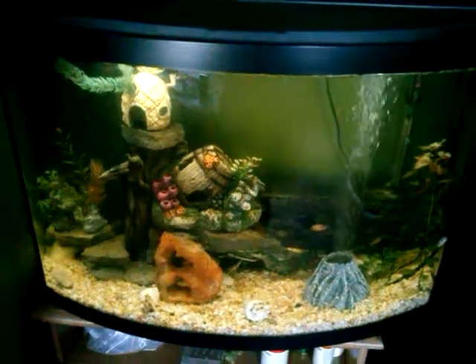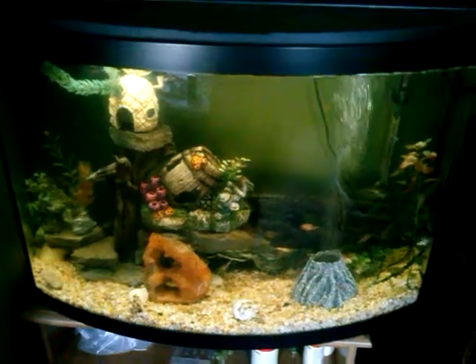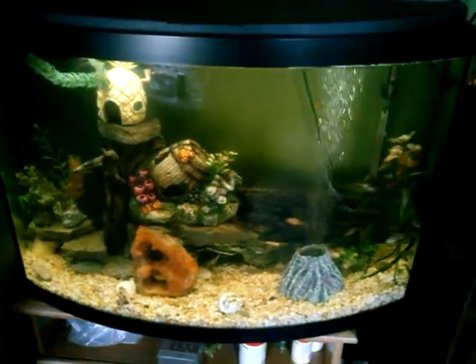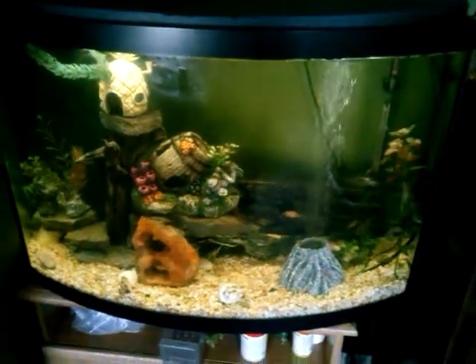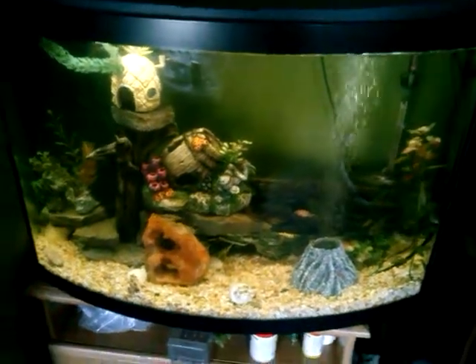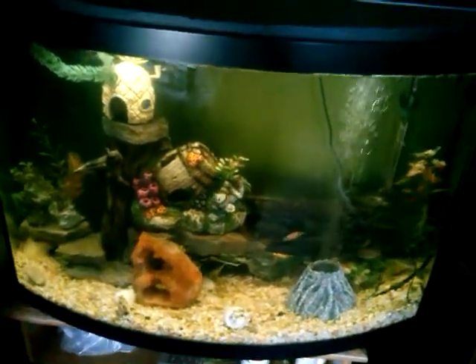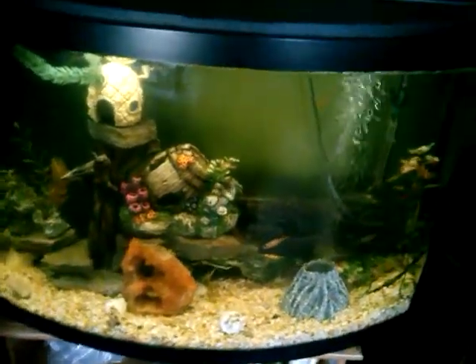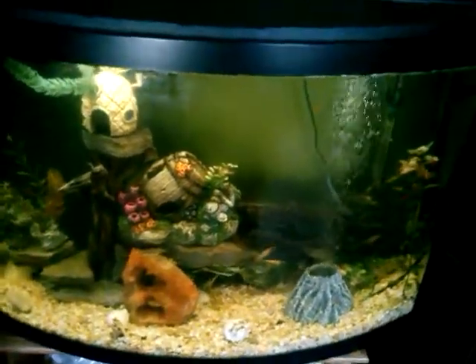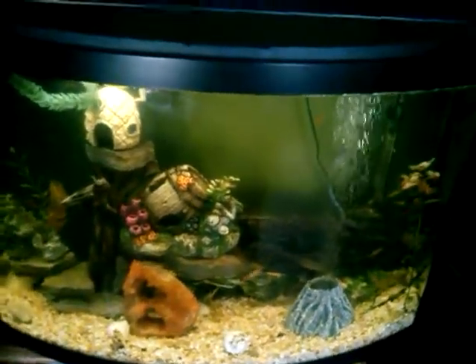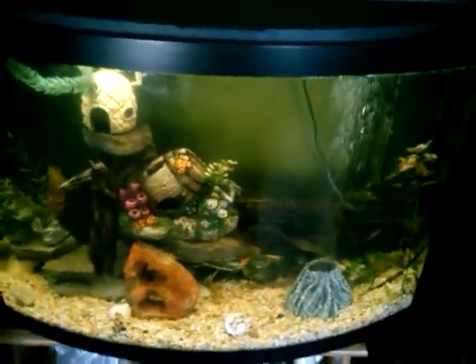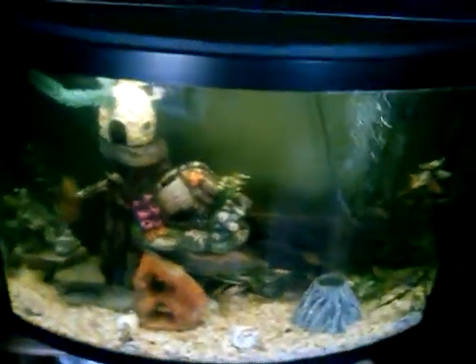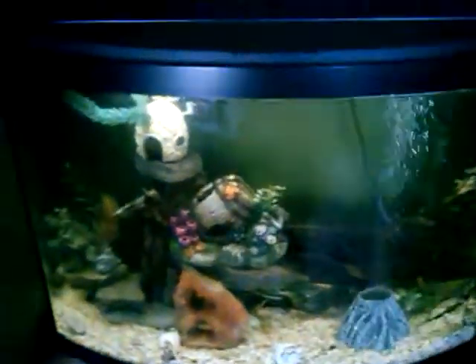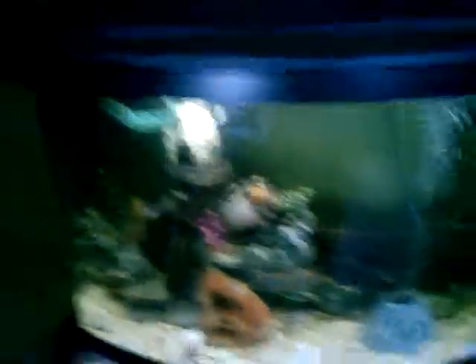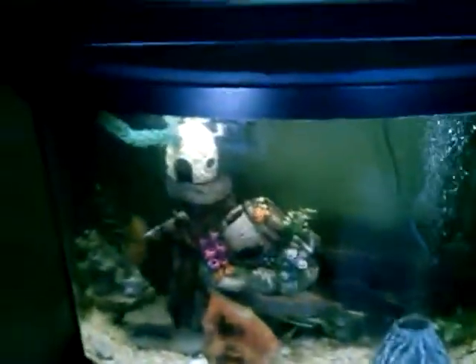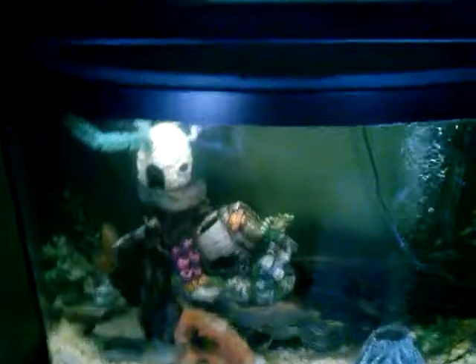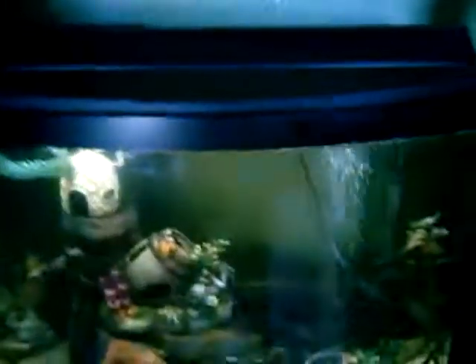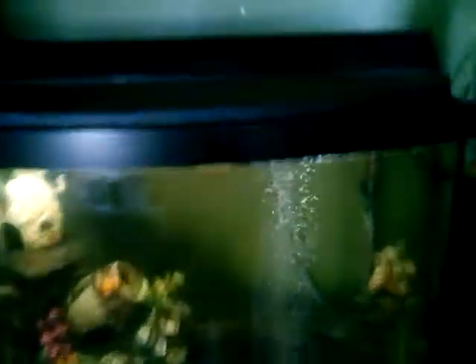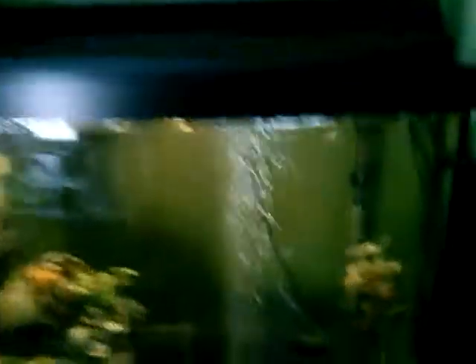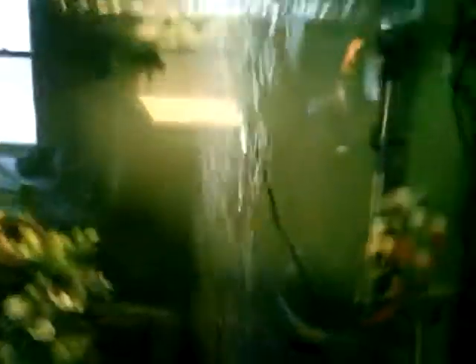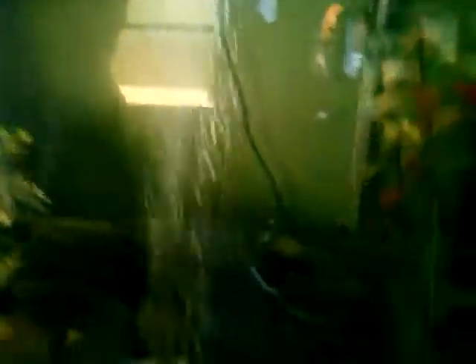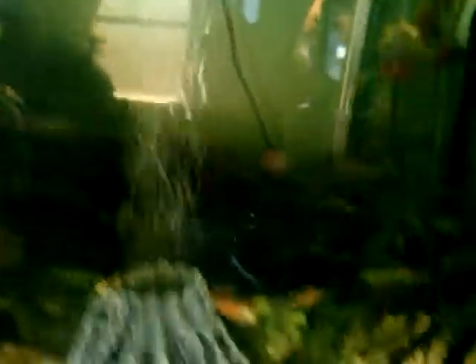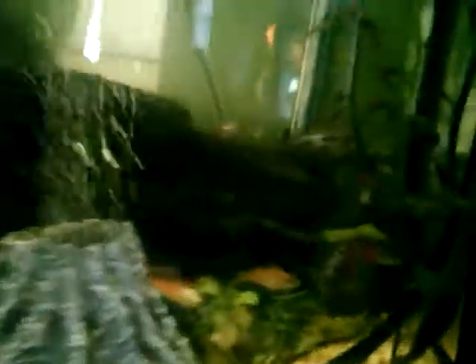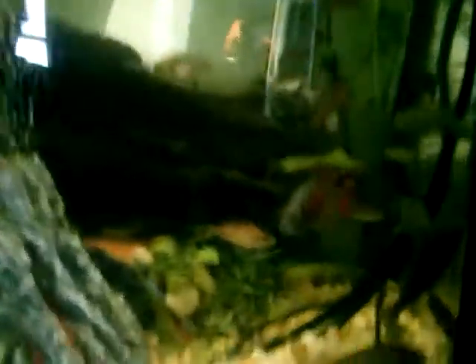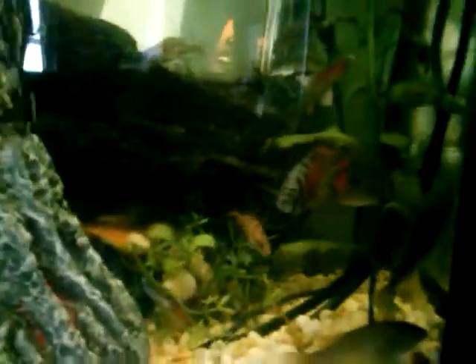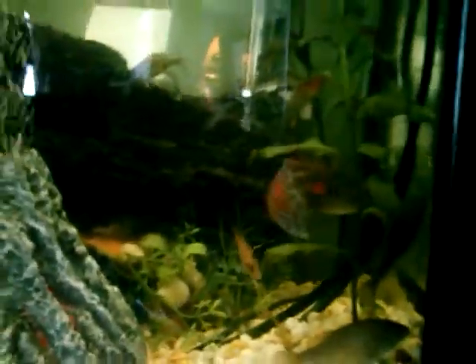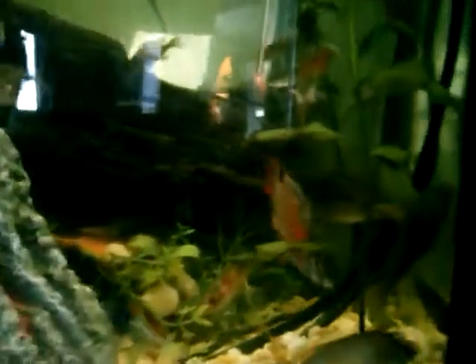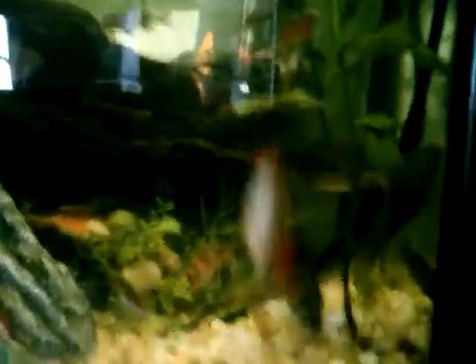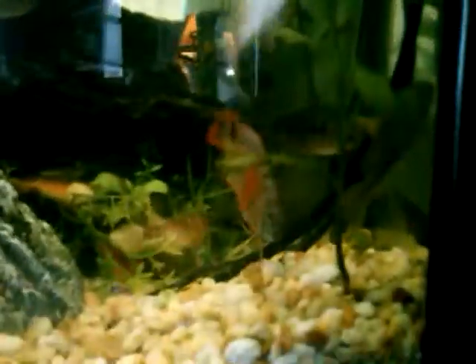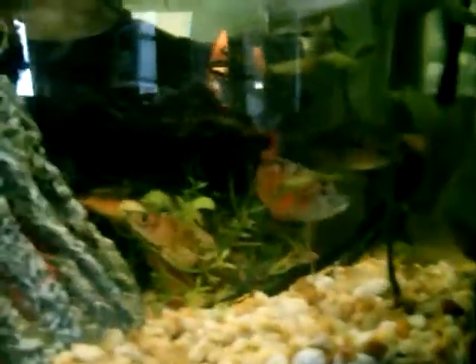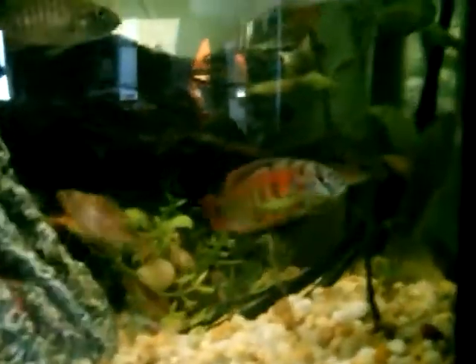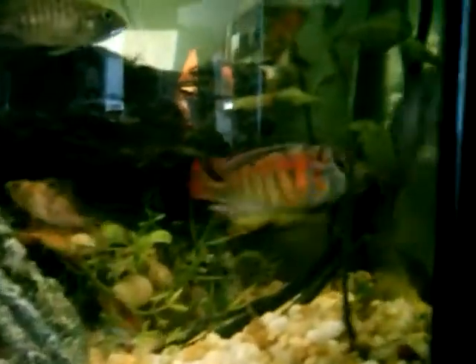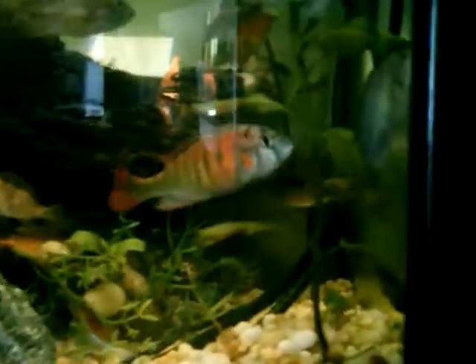Hey everybody, it's Wads171 here. I figured I'd show off a view of my fish tanks. I haven't done a video in a while, so over here I've got my Species44.